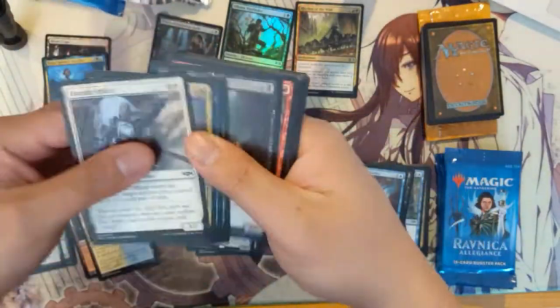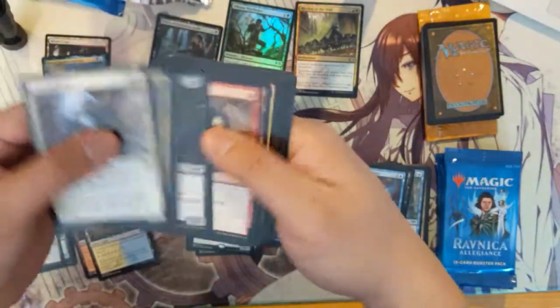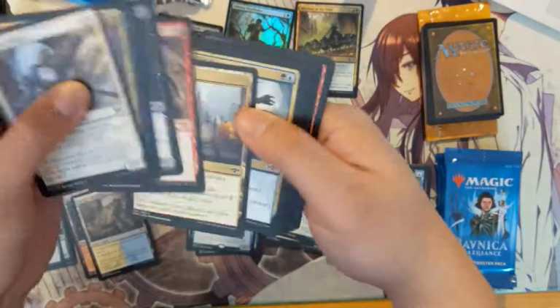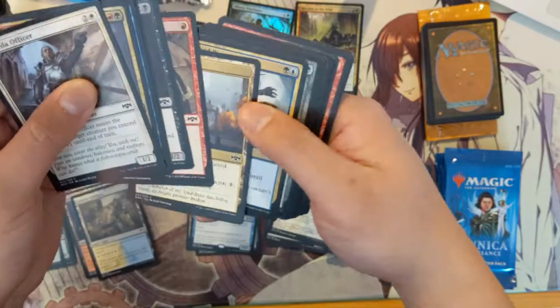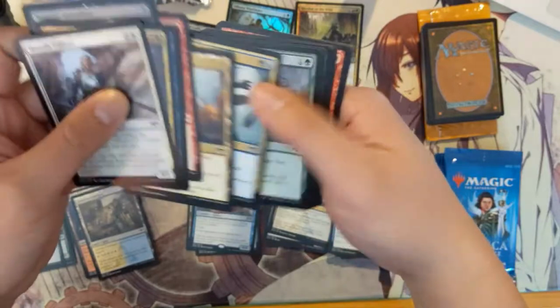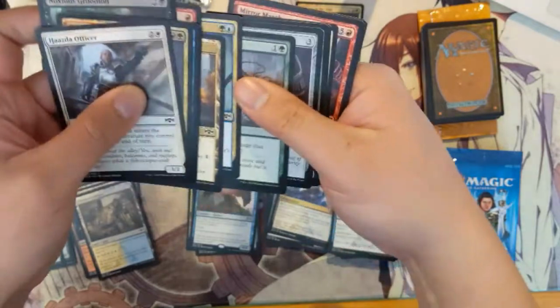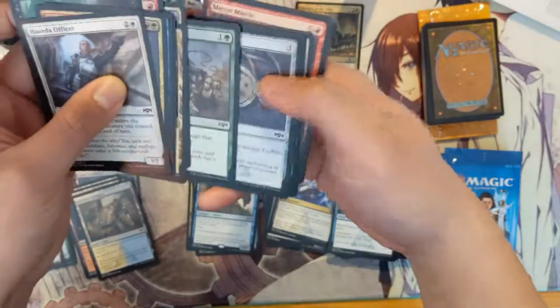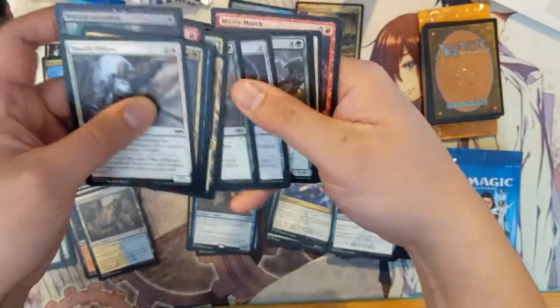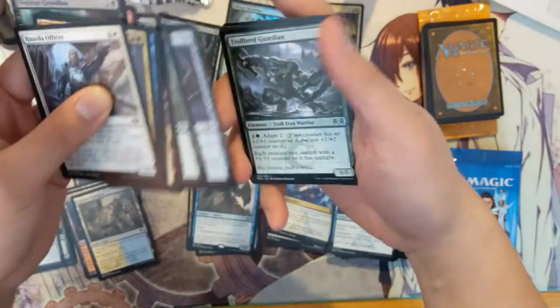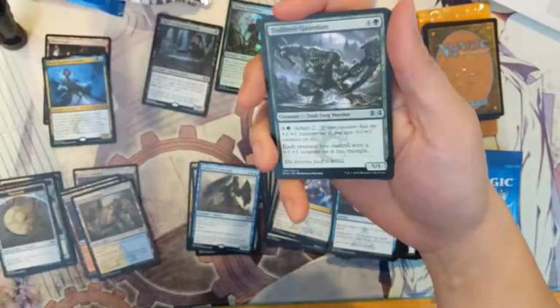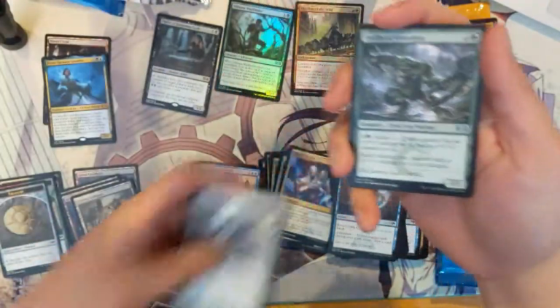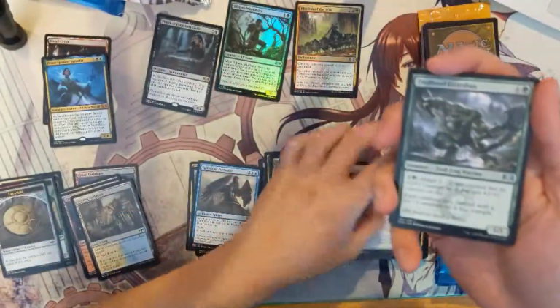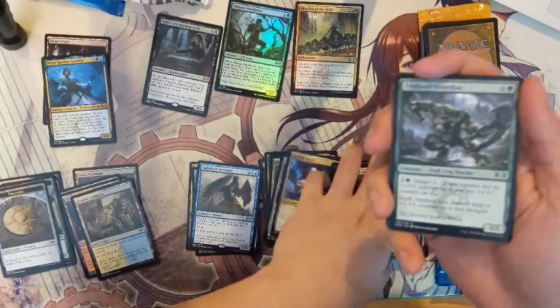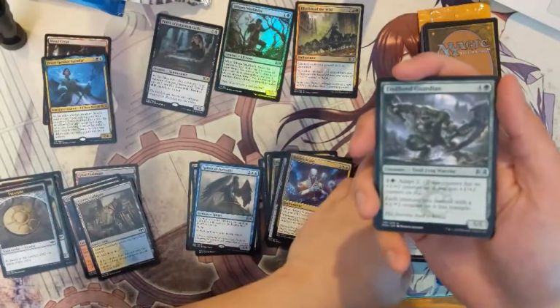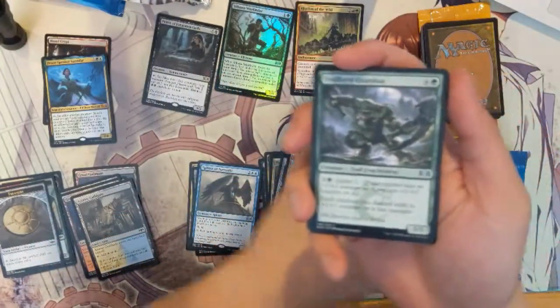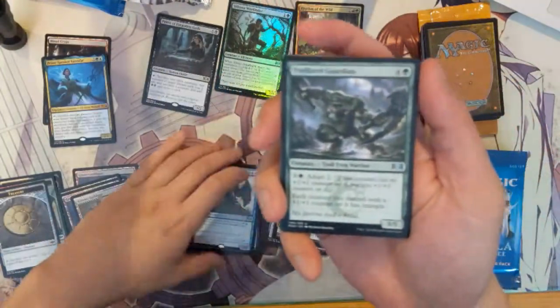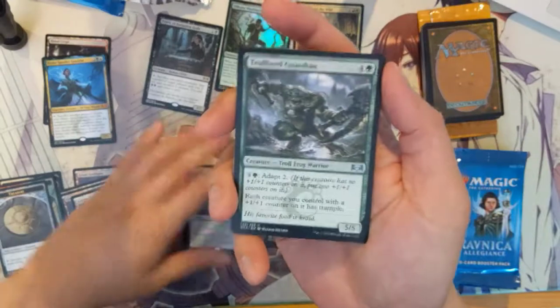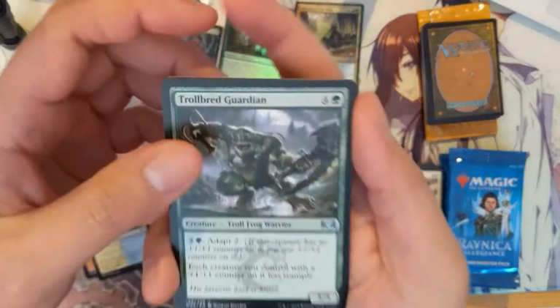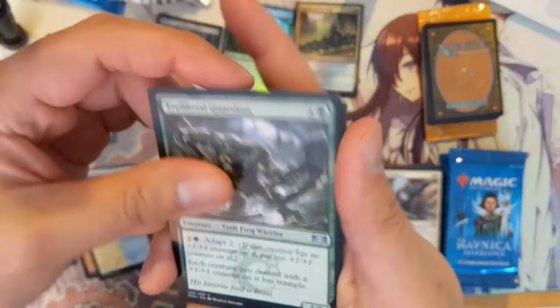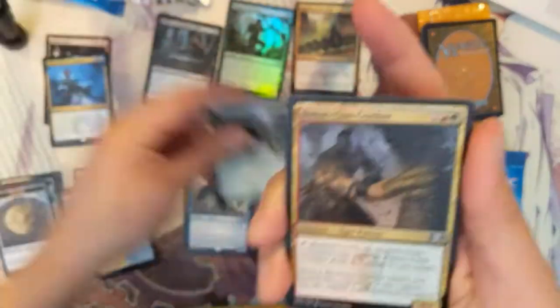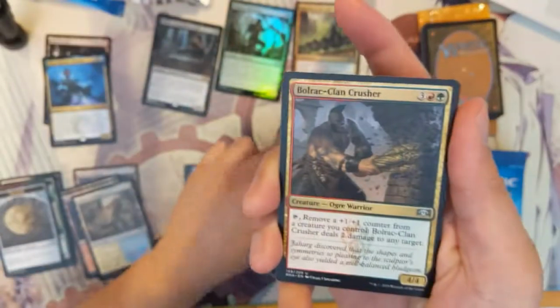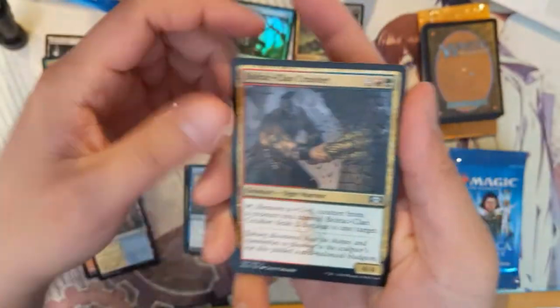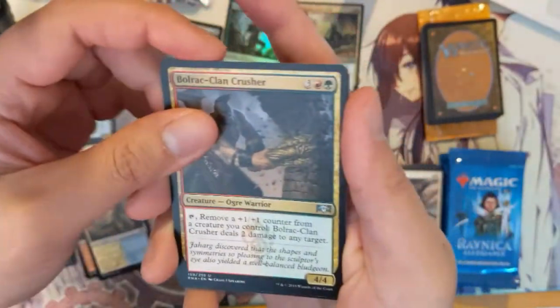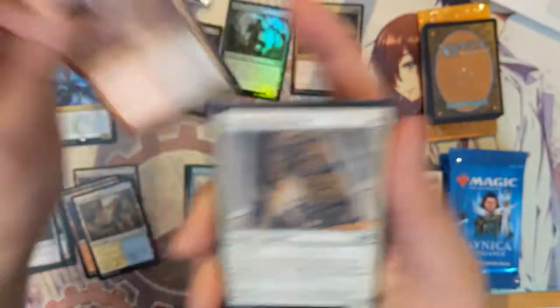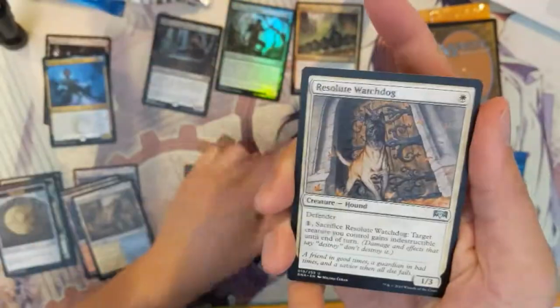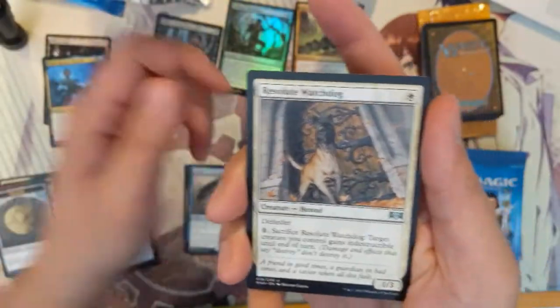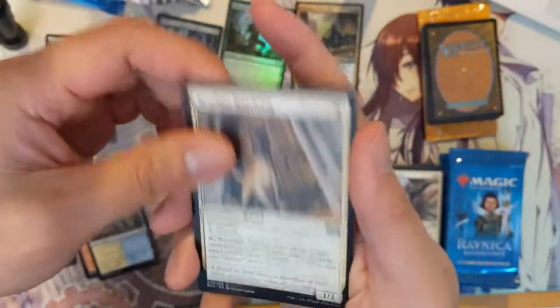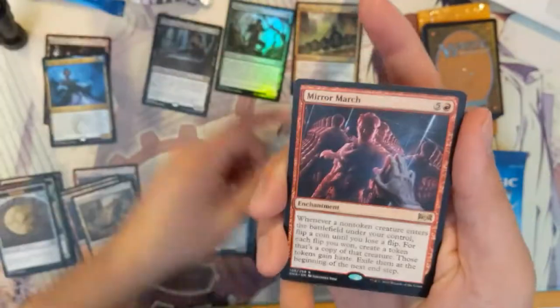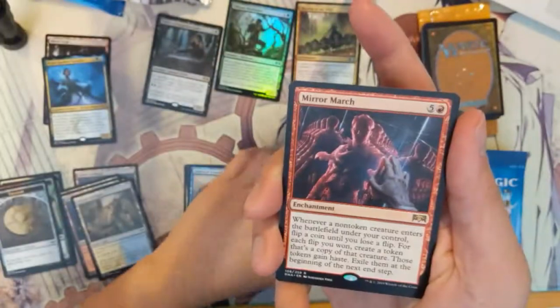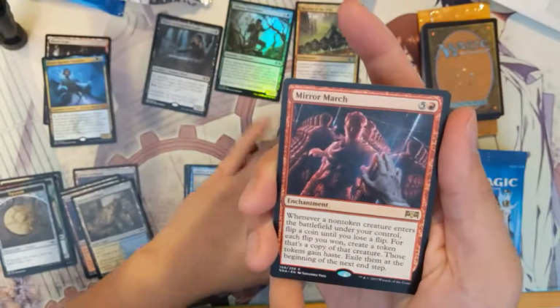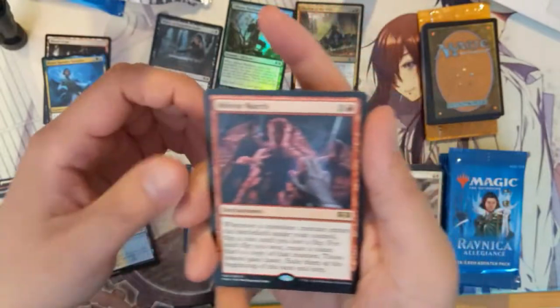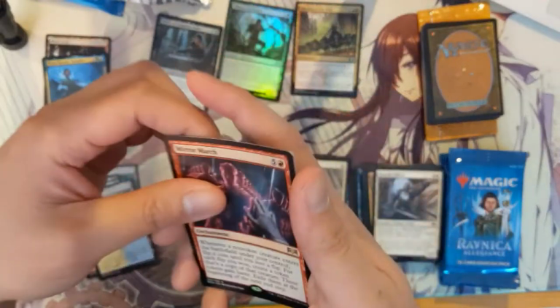So we did get the Birthing Pod creature mythic rare — this is a very strong booster box so far. Can't believe it — I kind of wanted that card and boom, there it is. Pack six: we got Clan Crusher, Resolute Watchdog, and Mirror March.